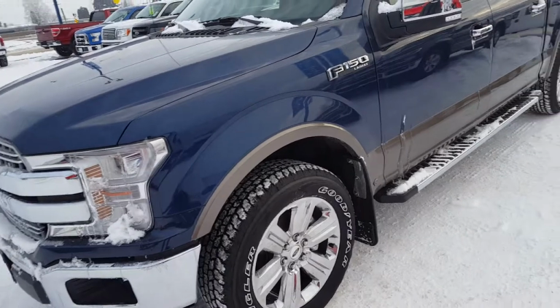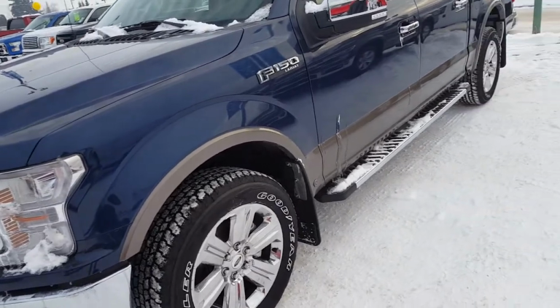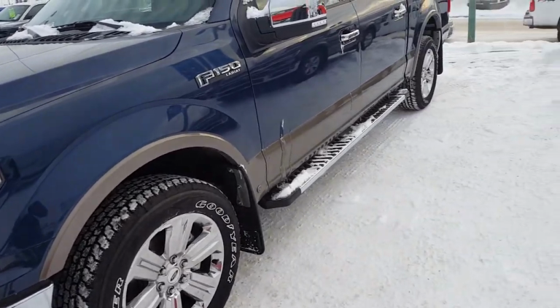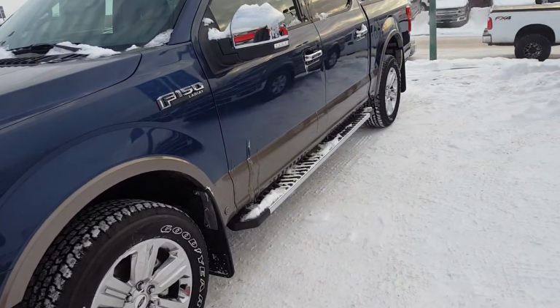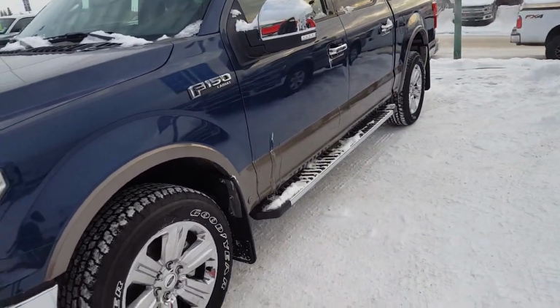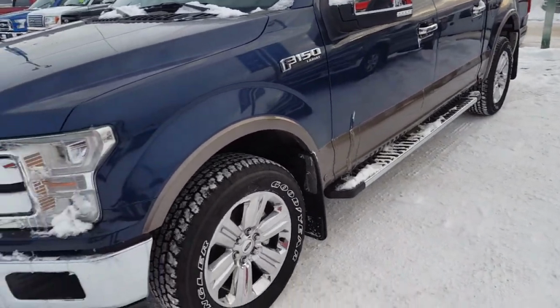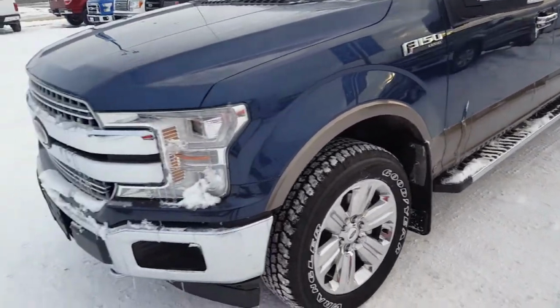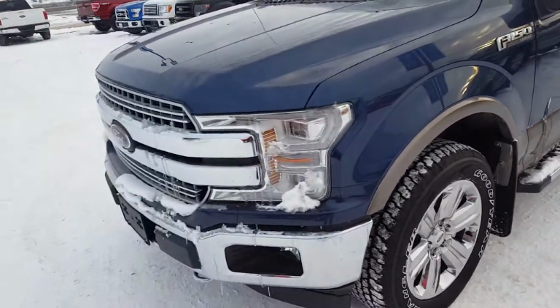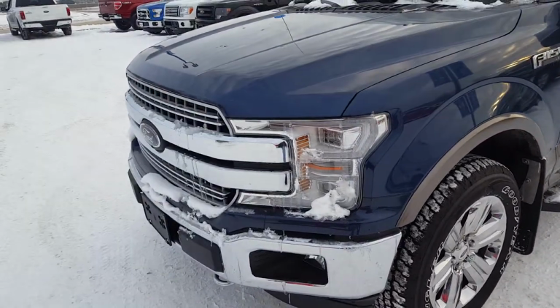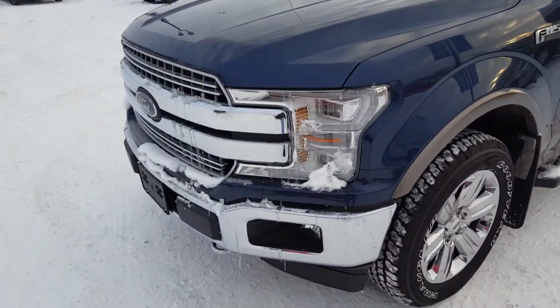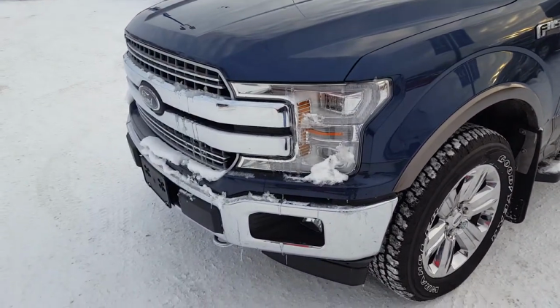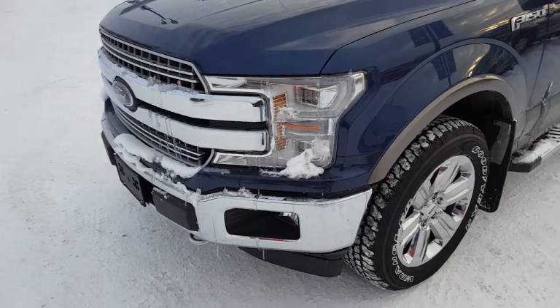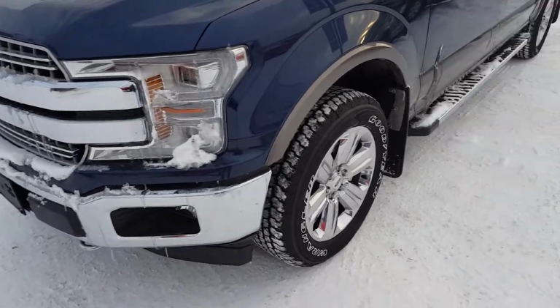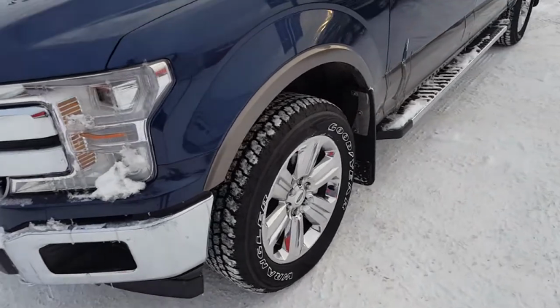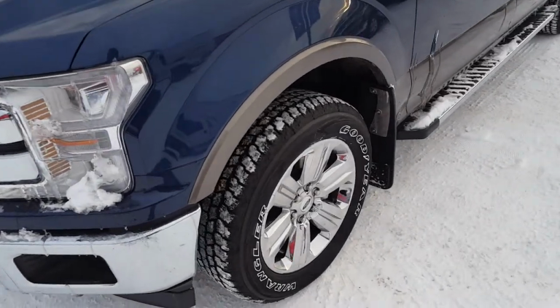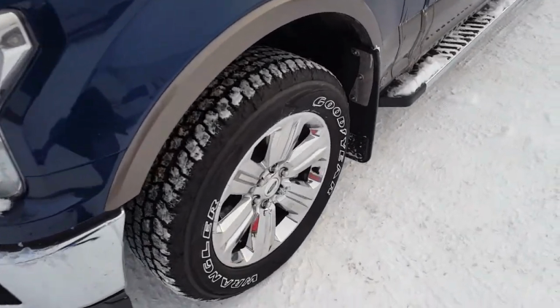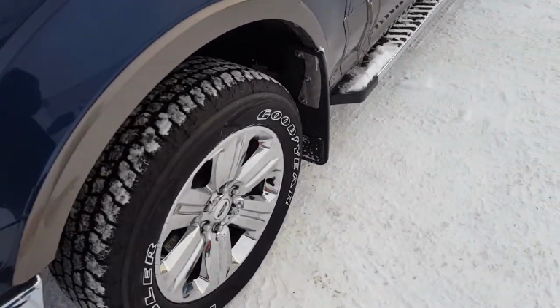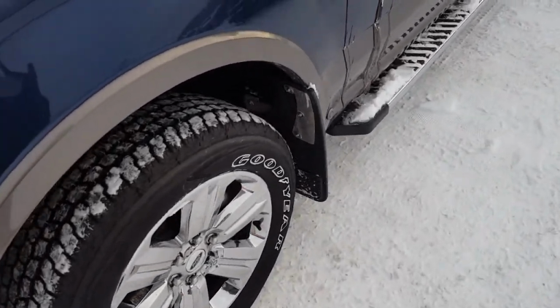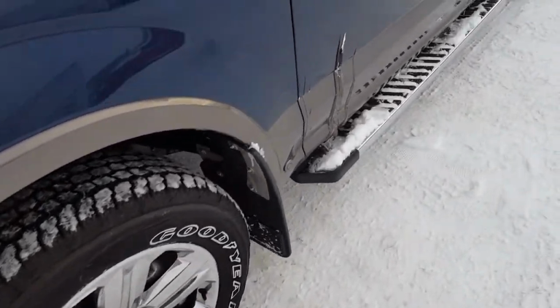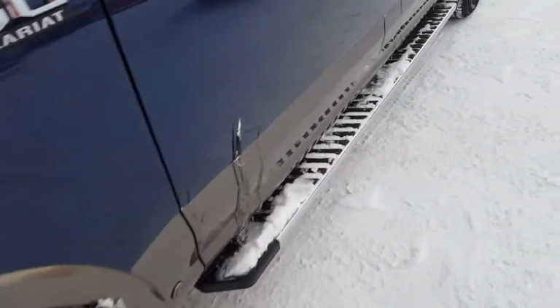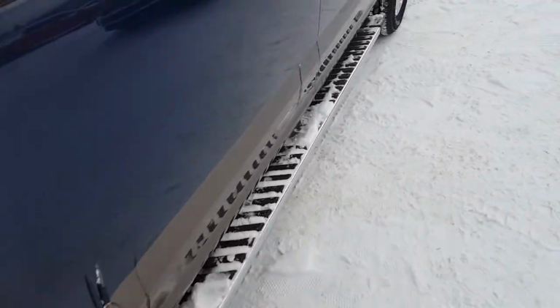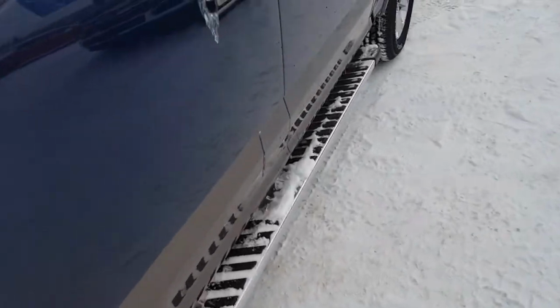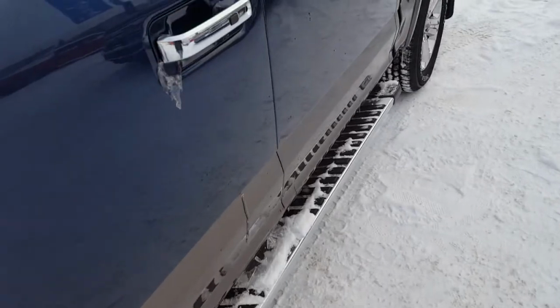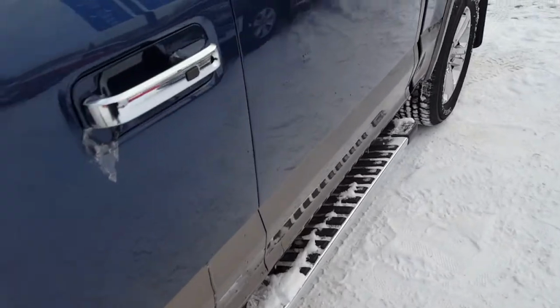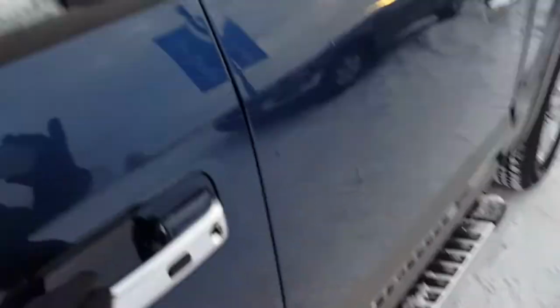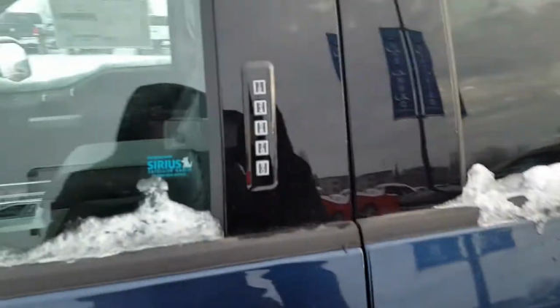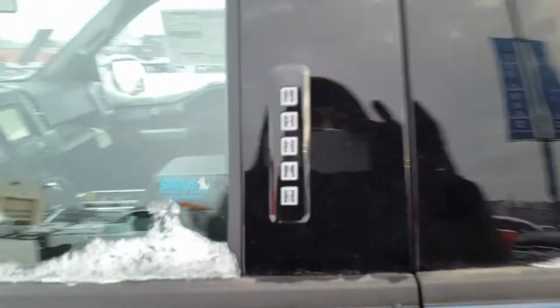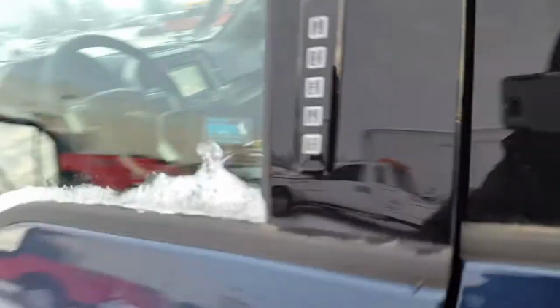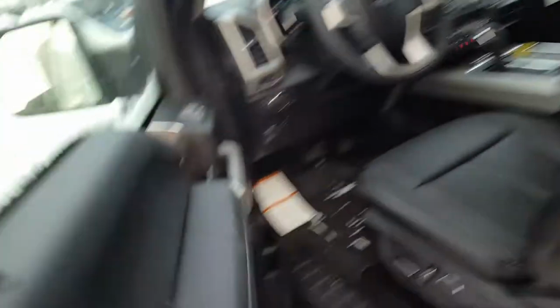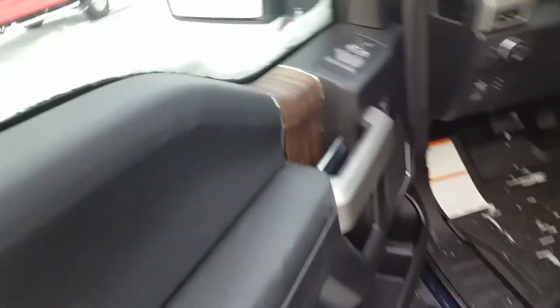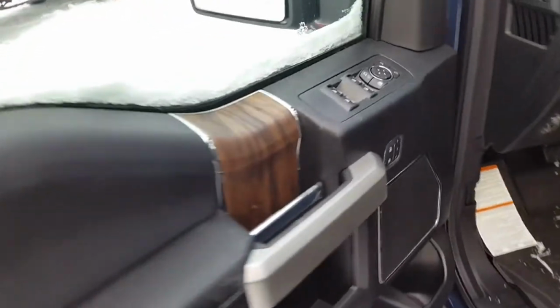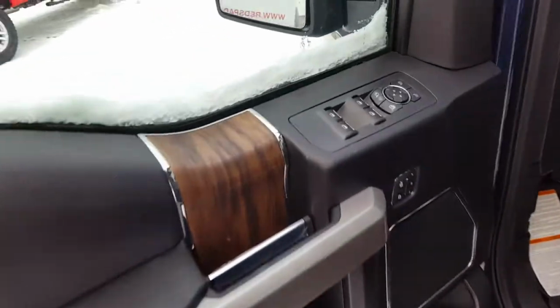As you can see, it has that dark brown trim. You also have your chrome grille, tow hooks, and fog lights up front, 20-inch wheels, six-inch running boards, as well as a keypad on the driver's side door panel.